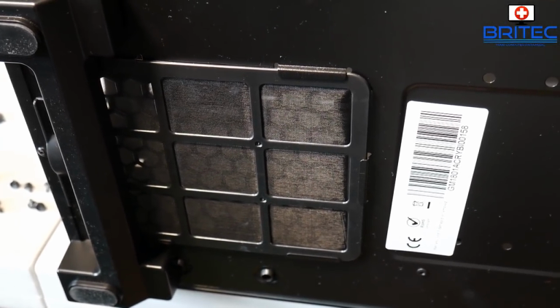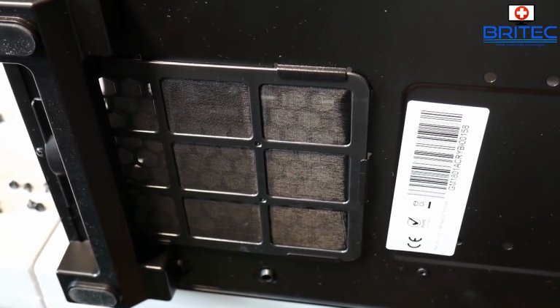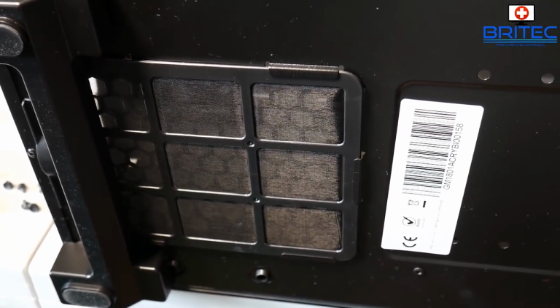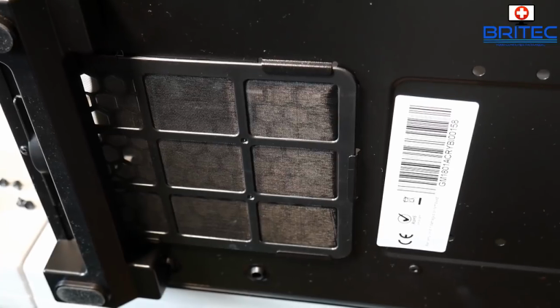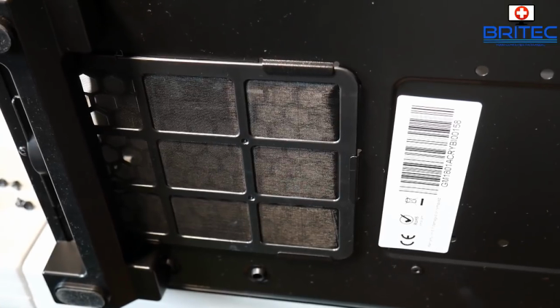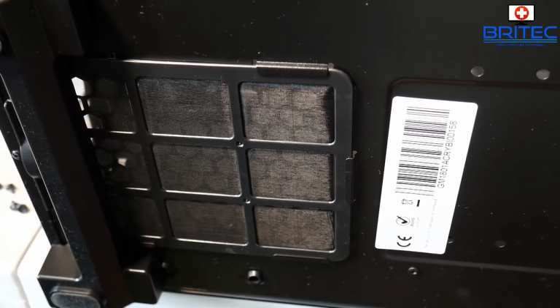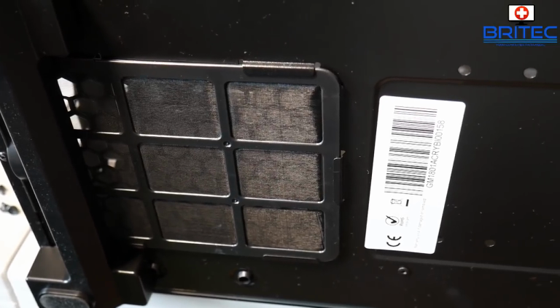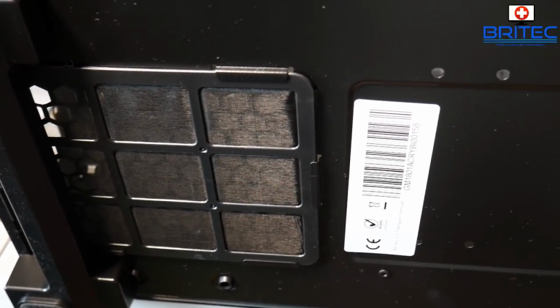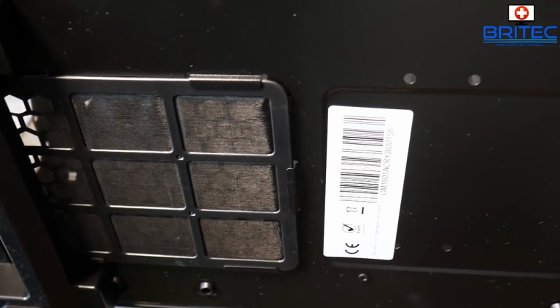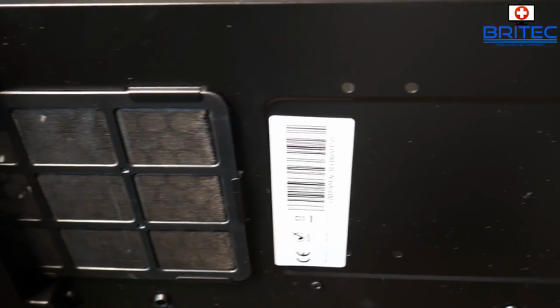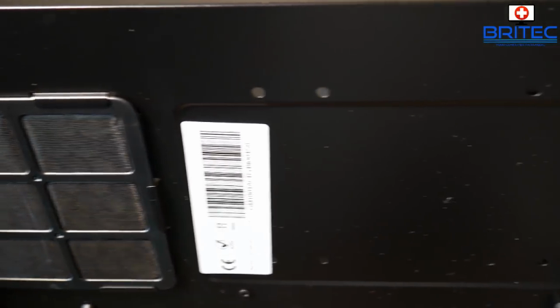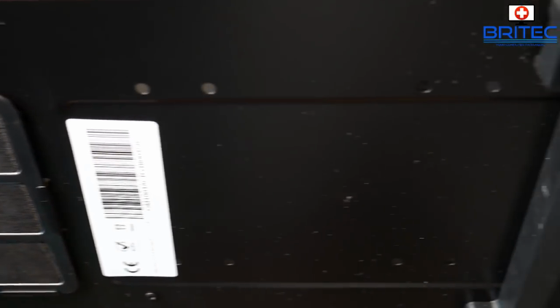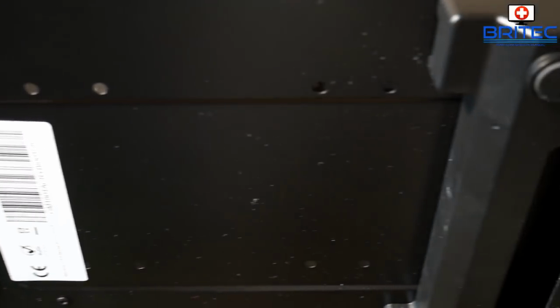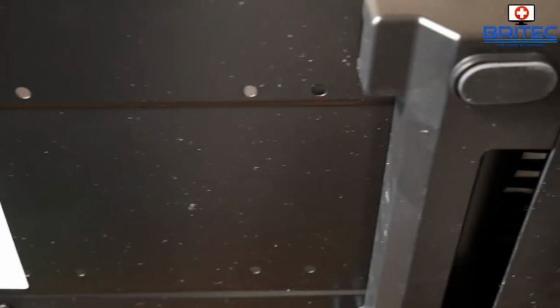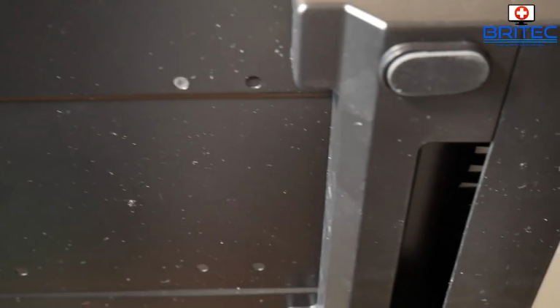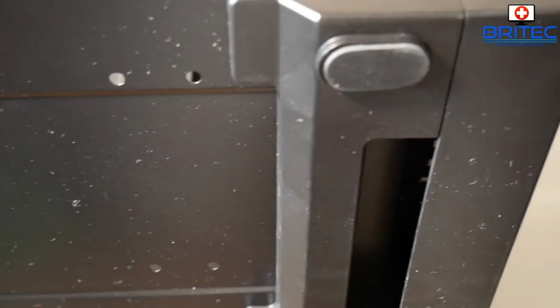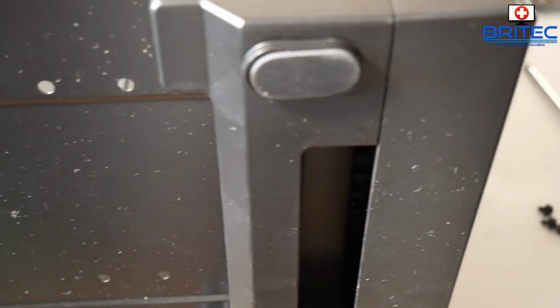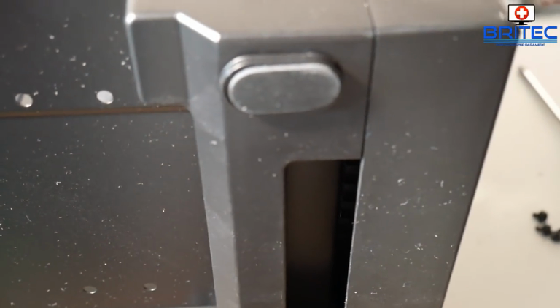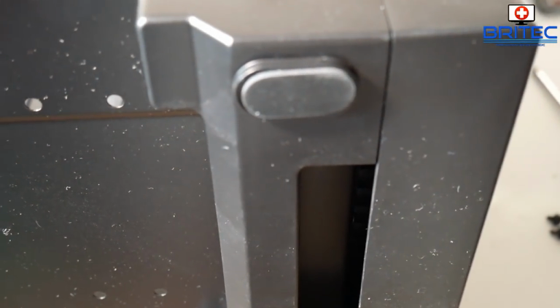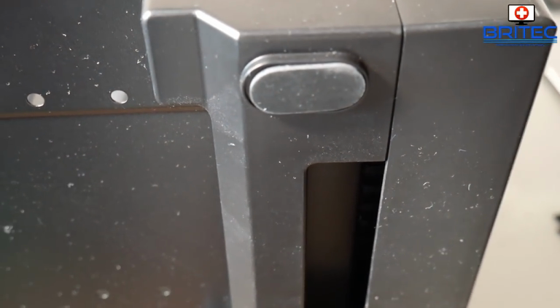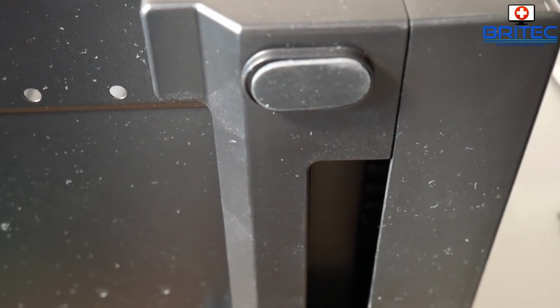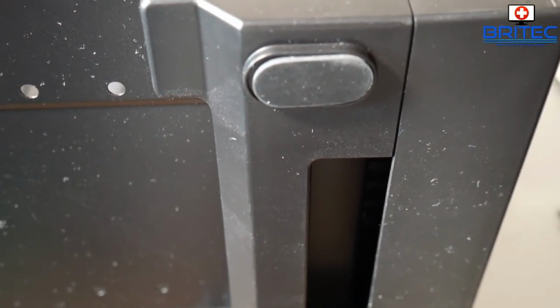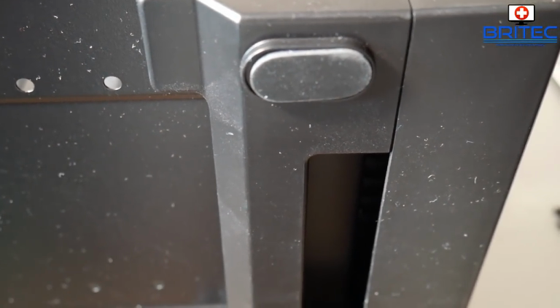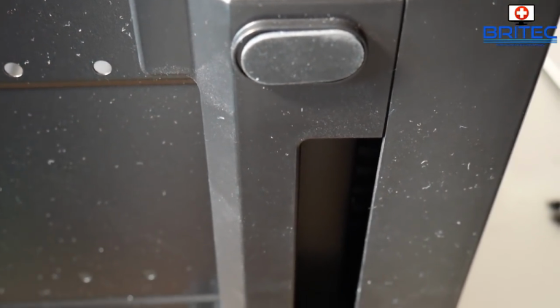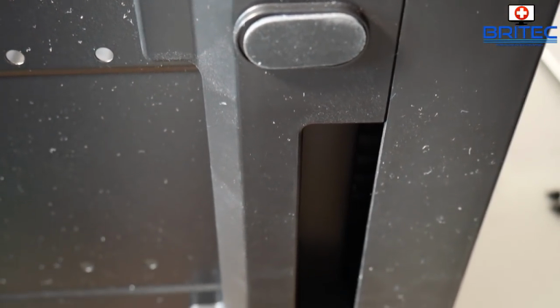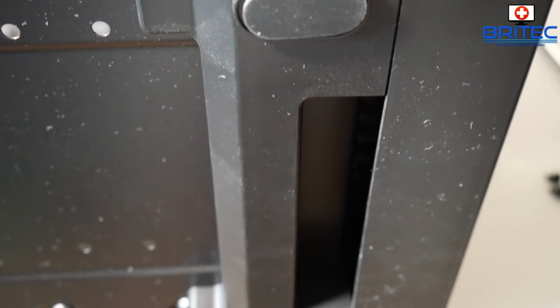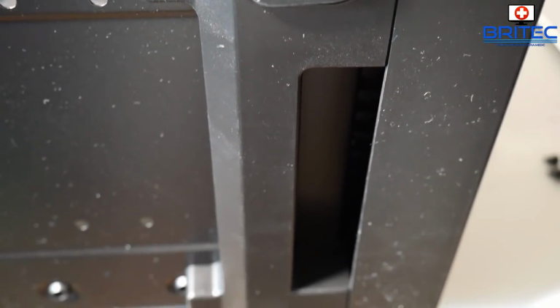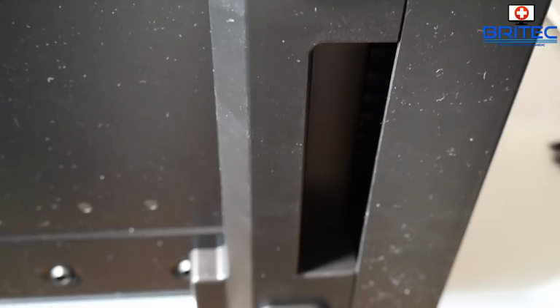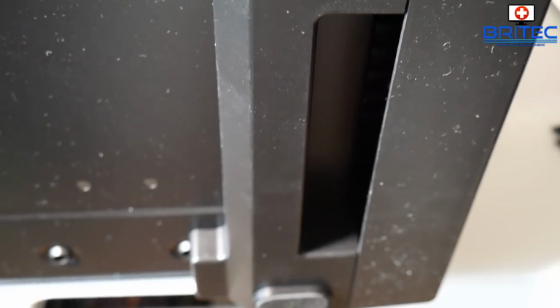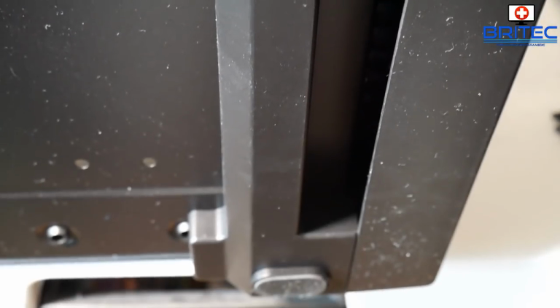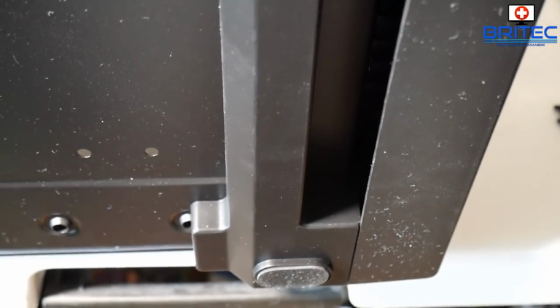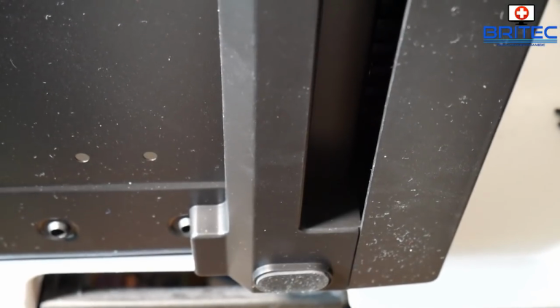There are dust filters for the PSU area if you want to face your fan down, plus anti-slip rubber feet and riser feet to give good airflow underneath. The intake at the front draws air in with those 320mm fans.